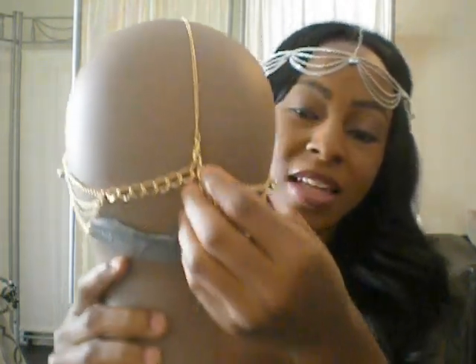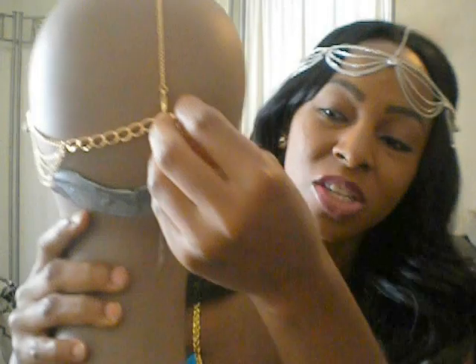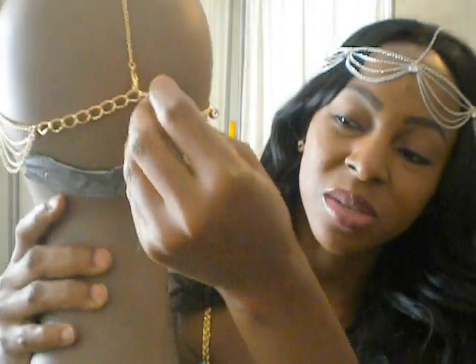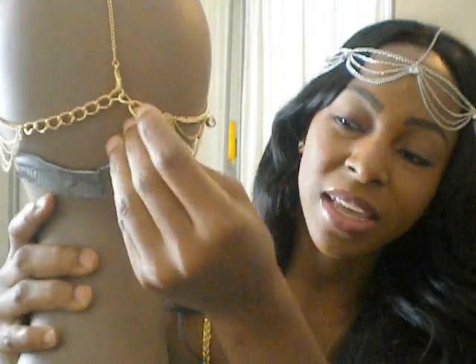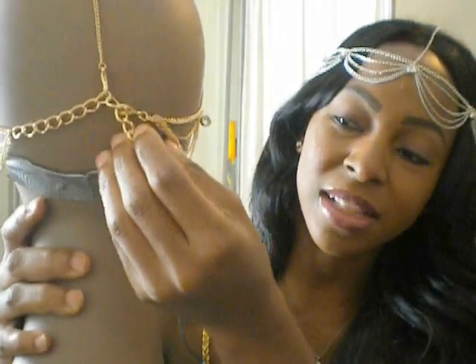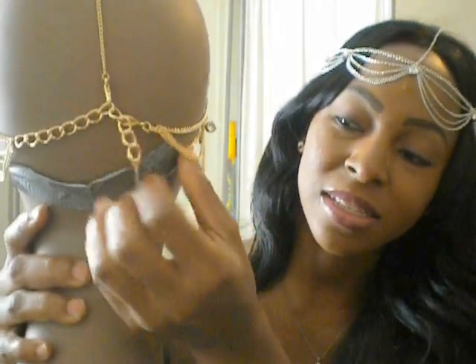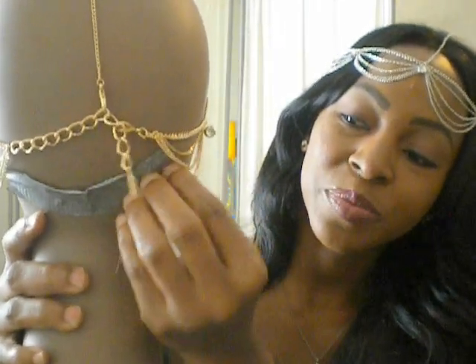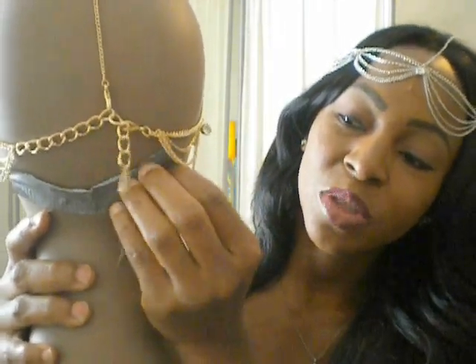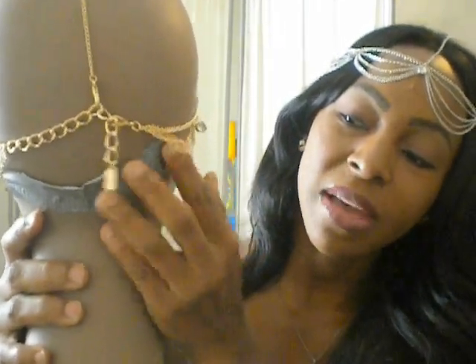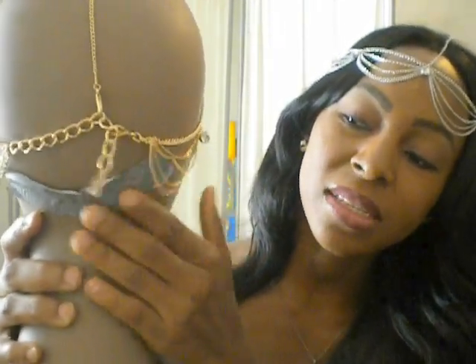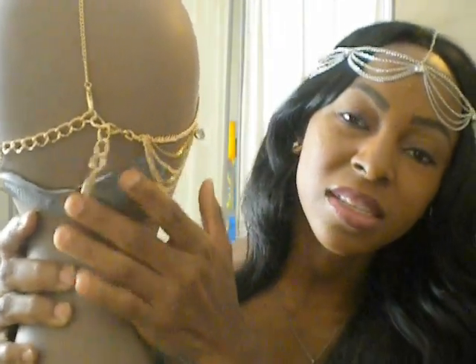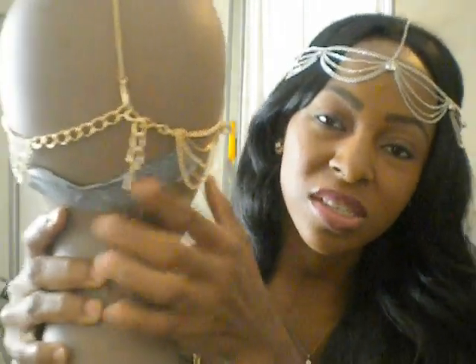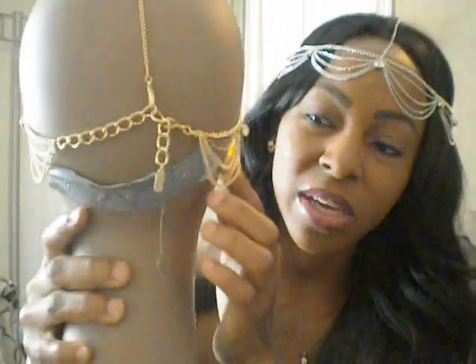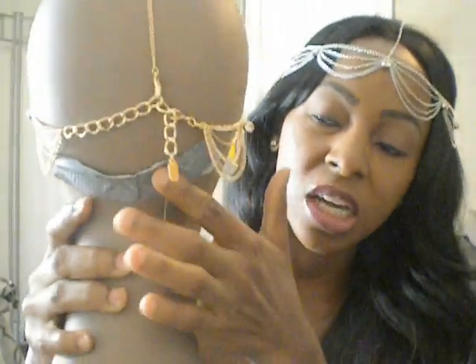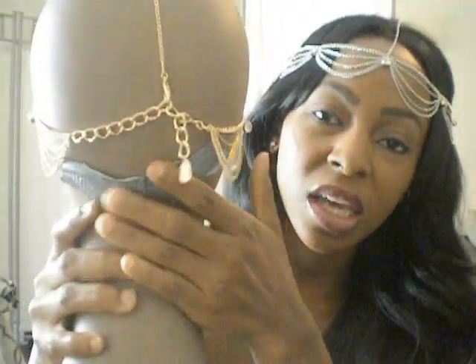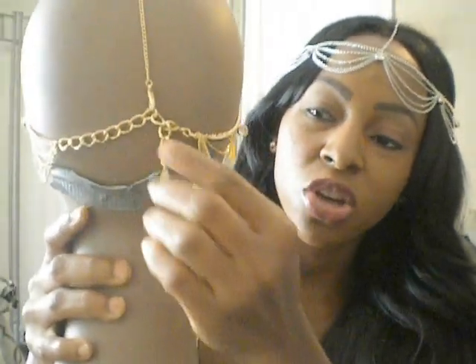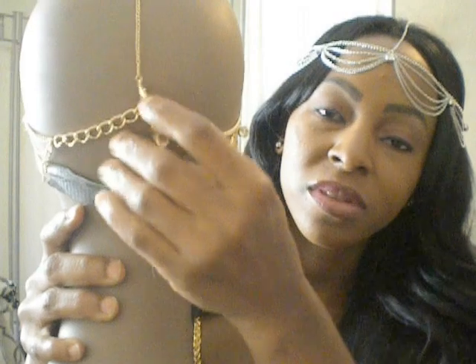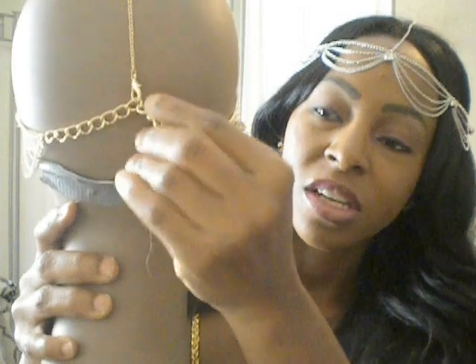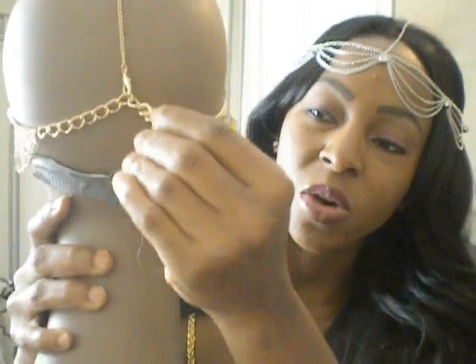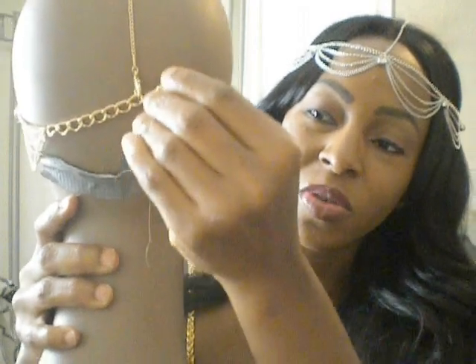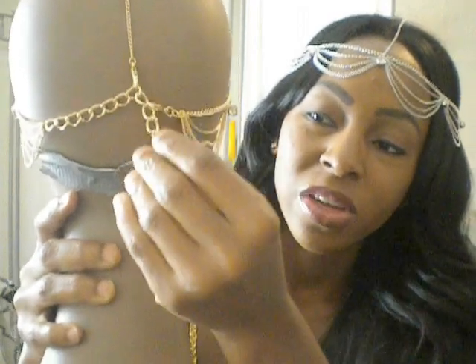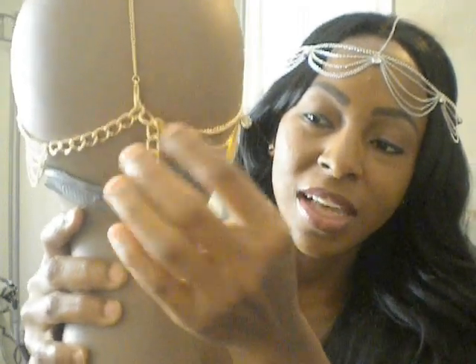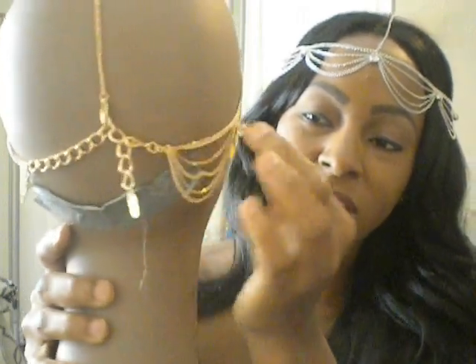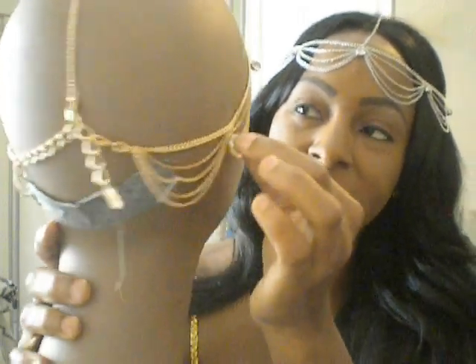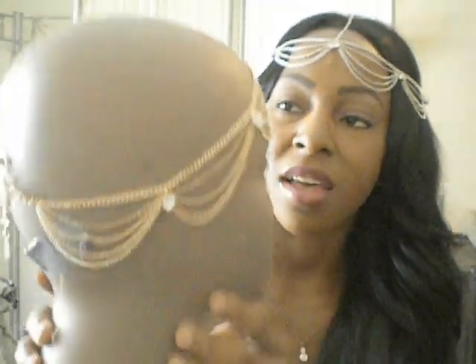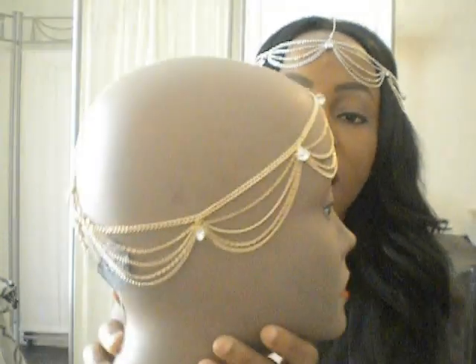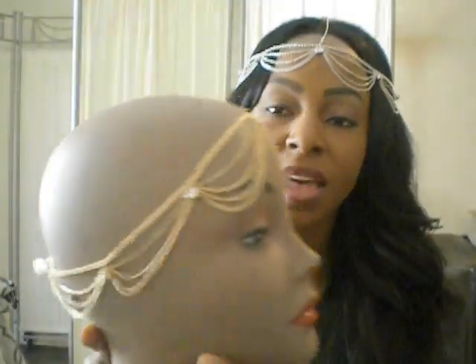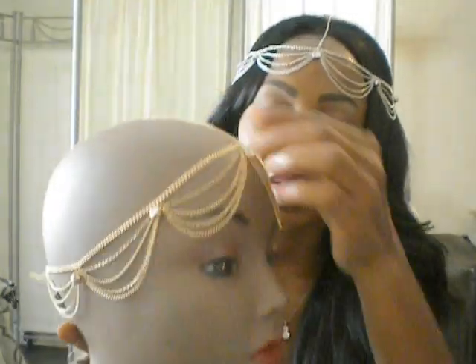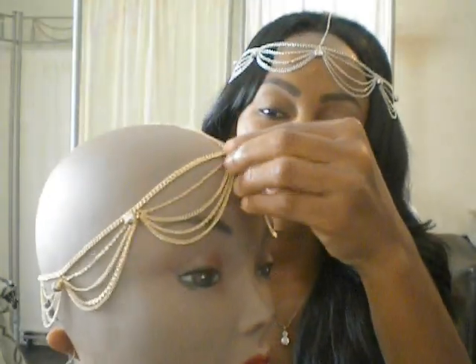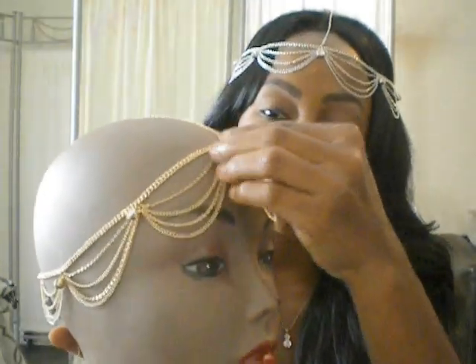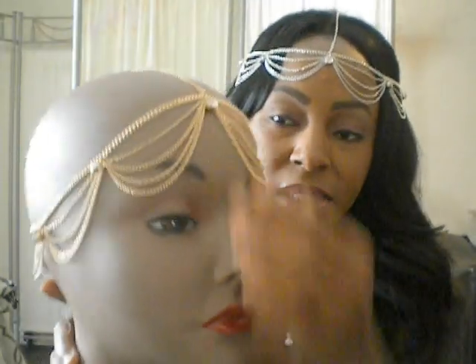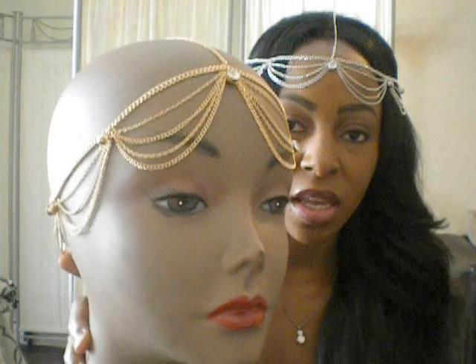It's adjustable like a necklace. Don't mind this — this is just a wig thing. So that's what it looks like, and this is what the gold looks like.